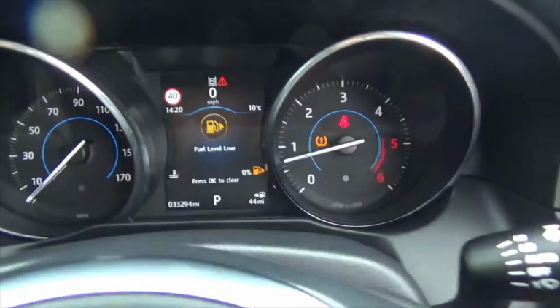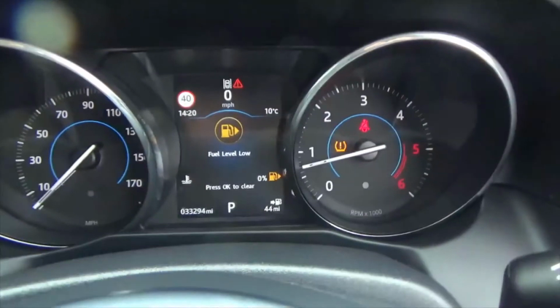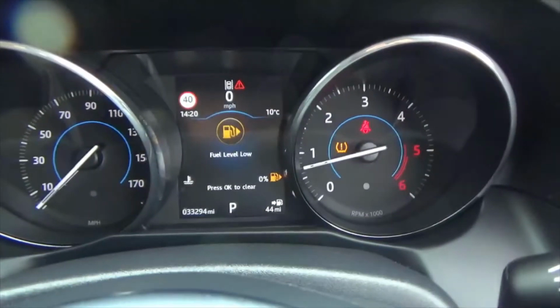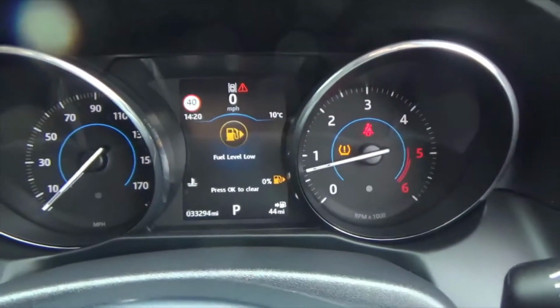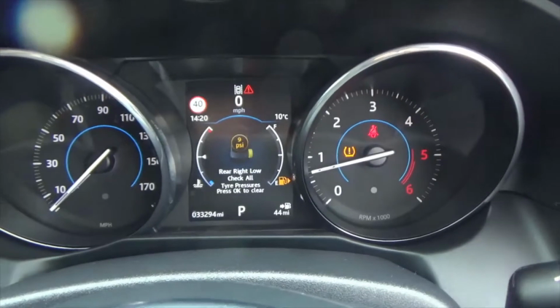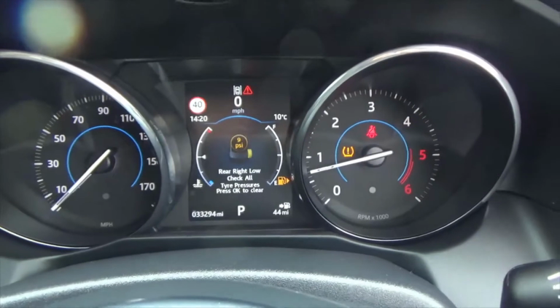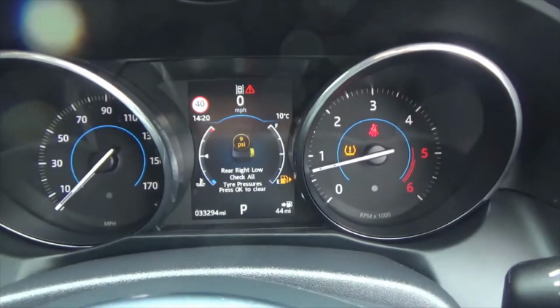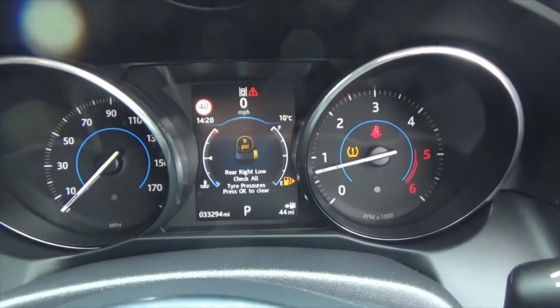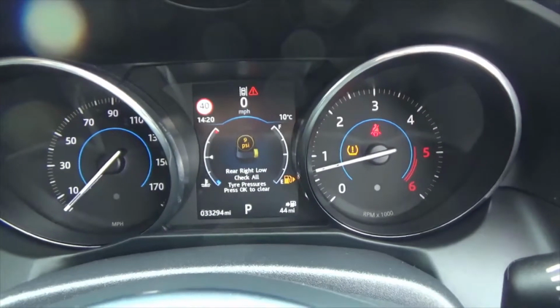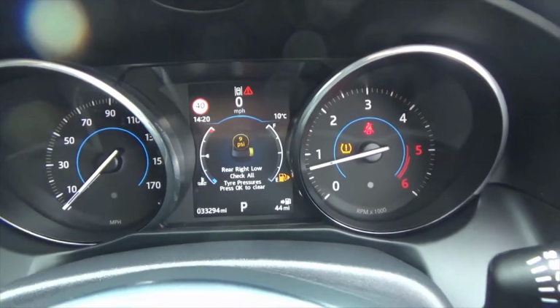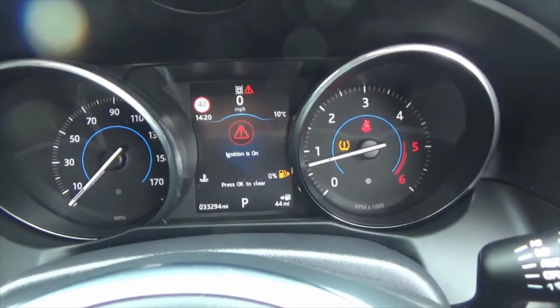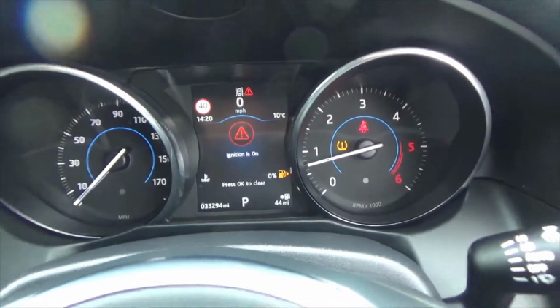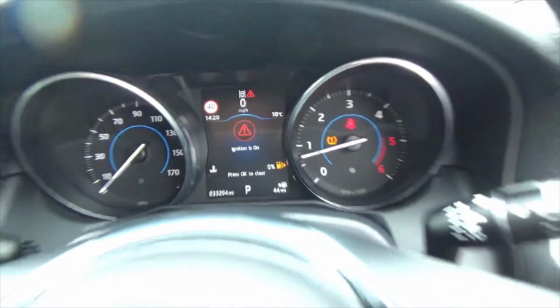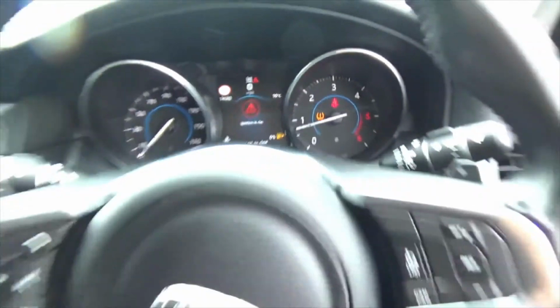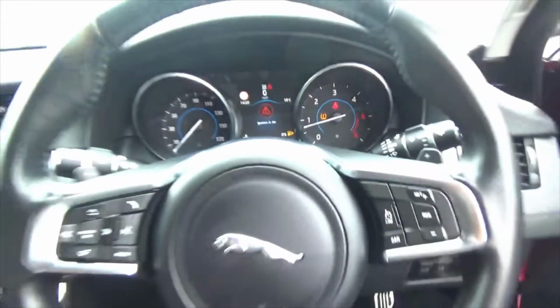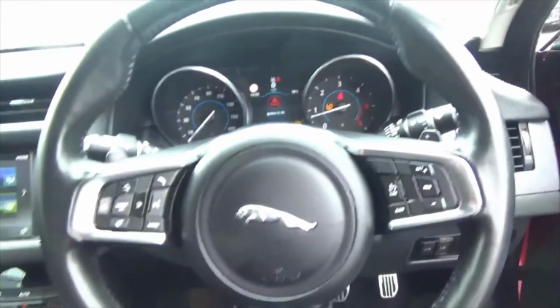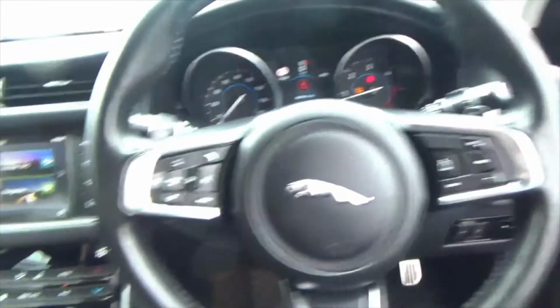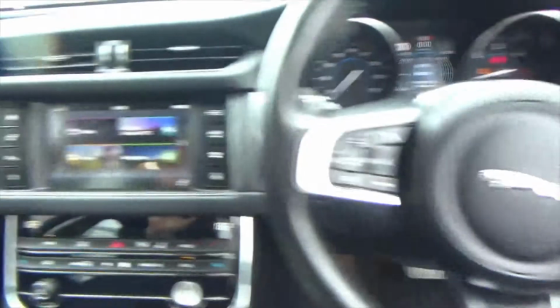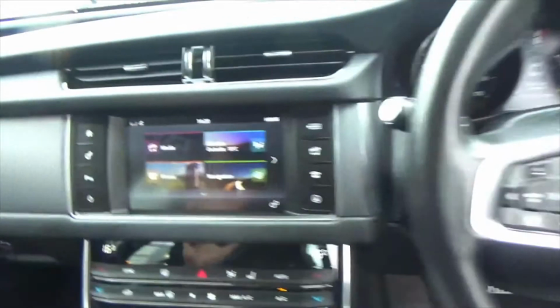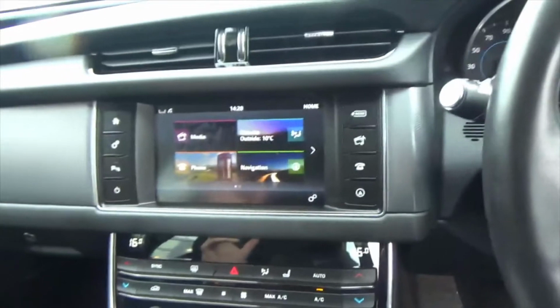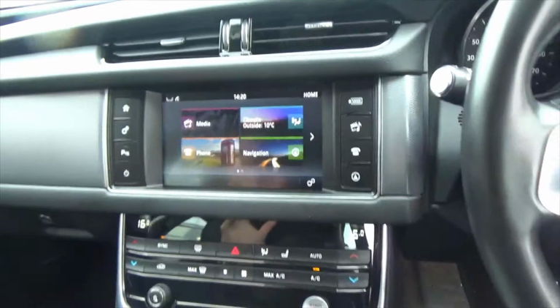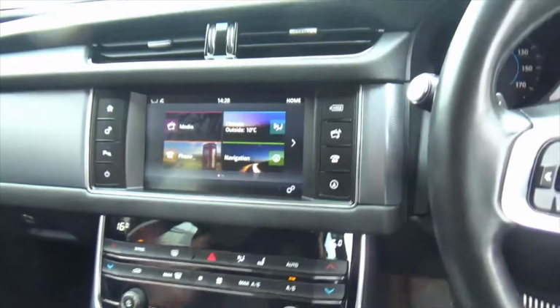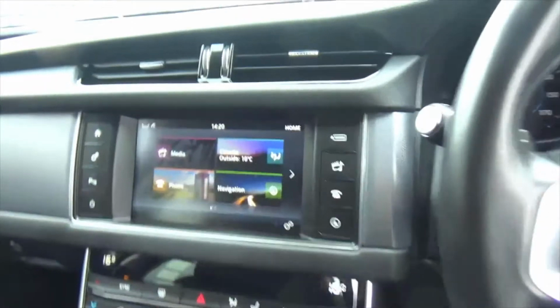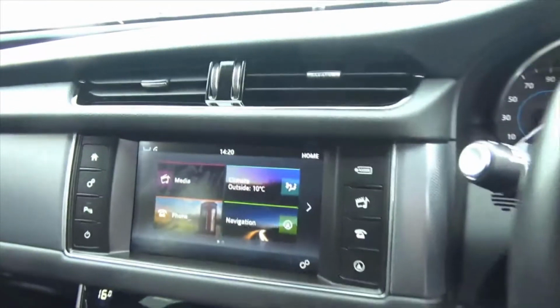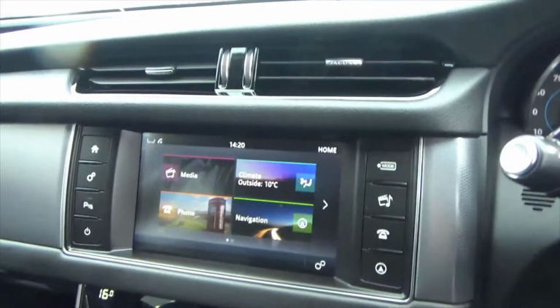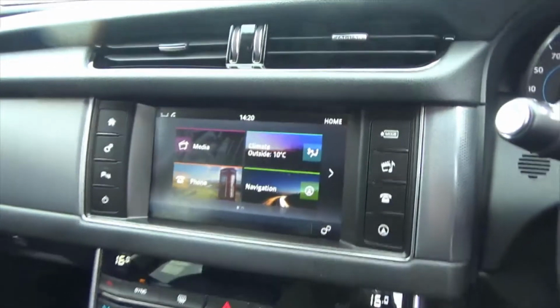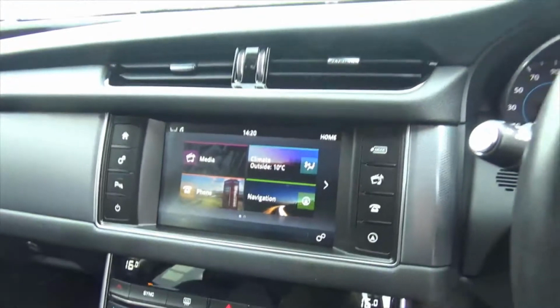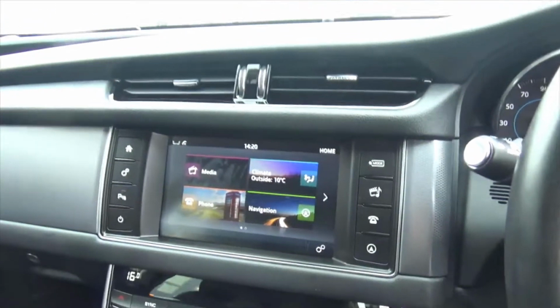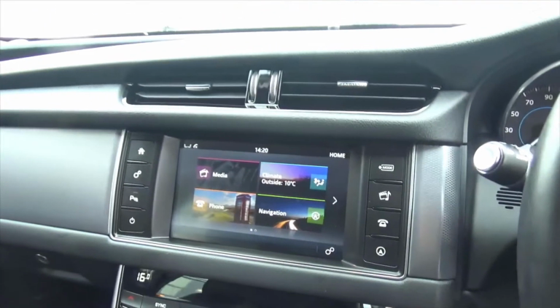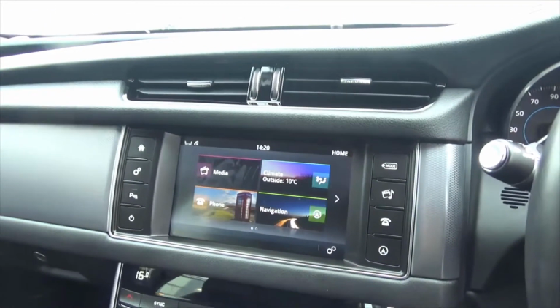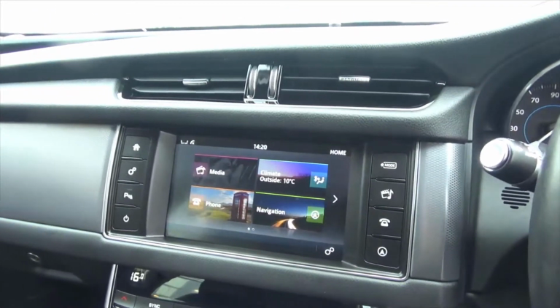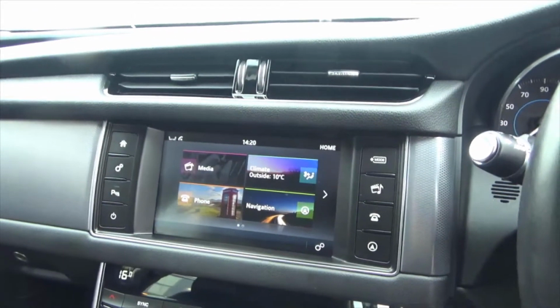The car has only covered 33,294 miles, which is absolutely nothing on one of these. It will go through our full 128-point inspection.